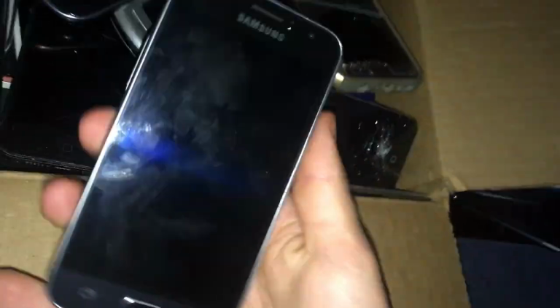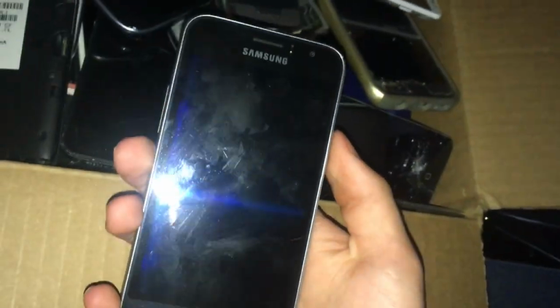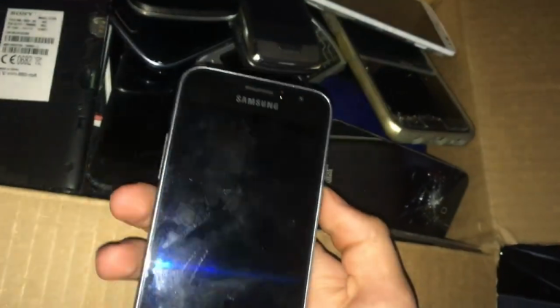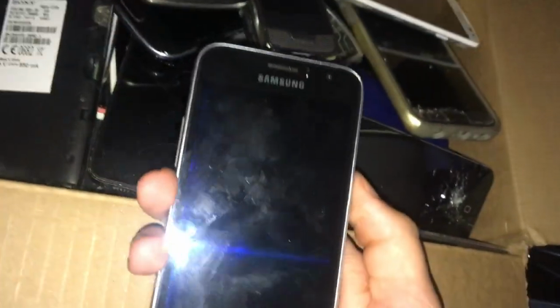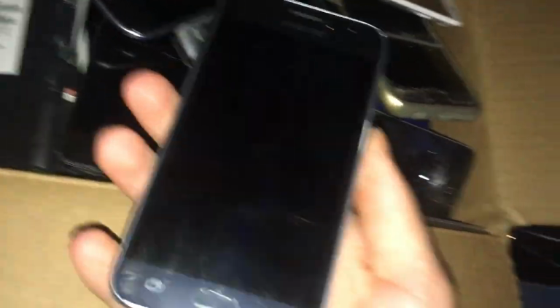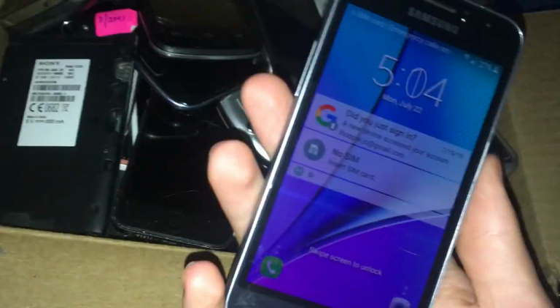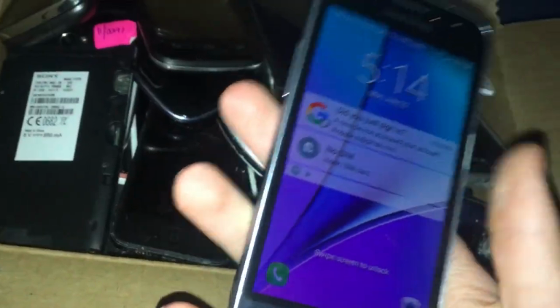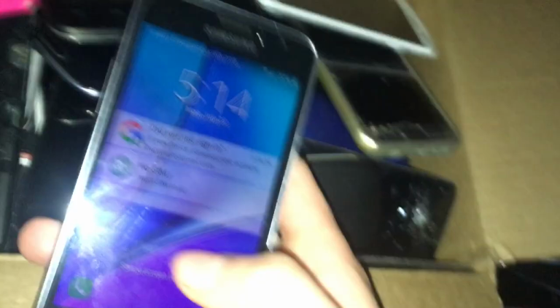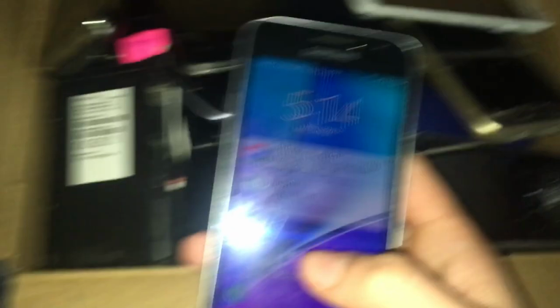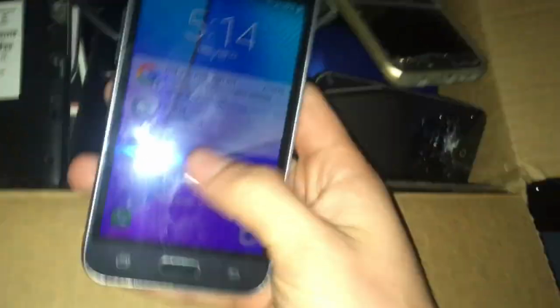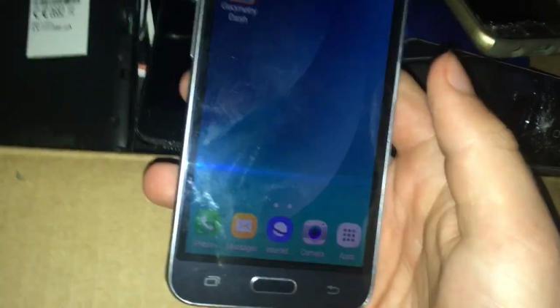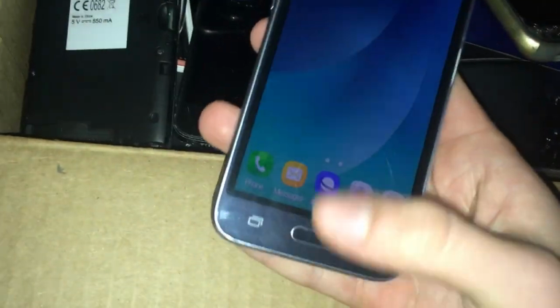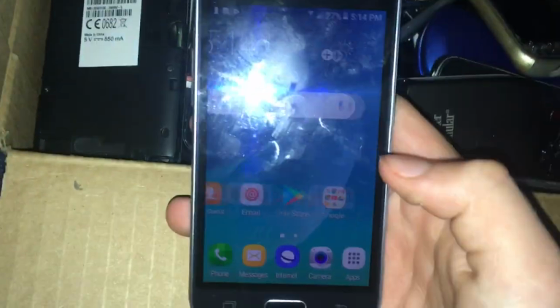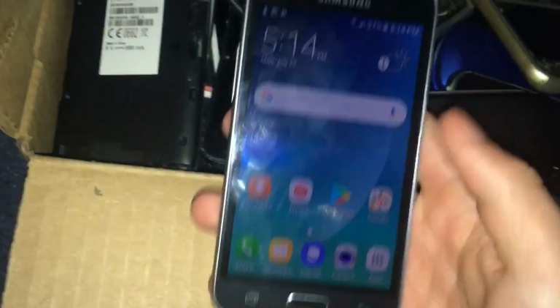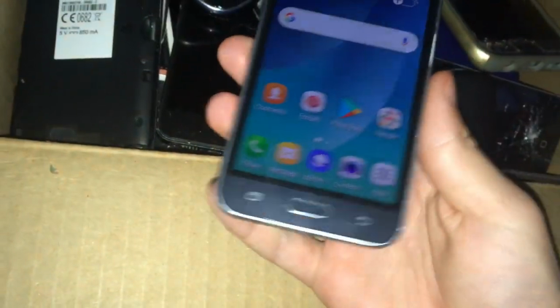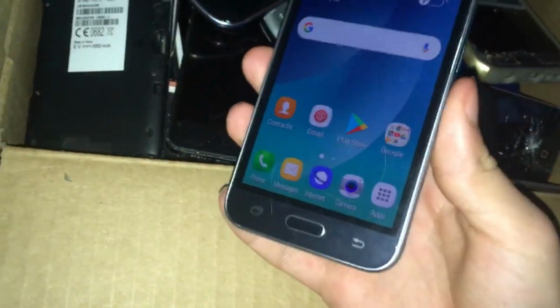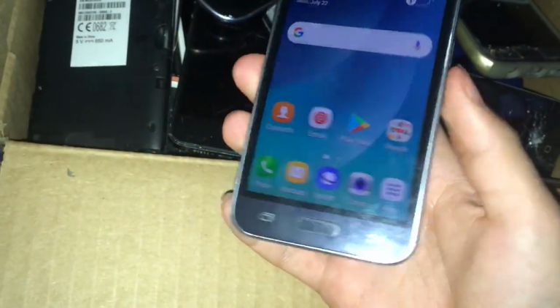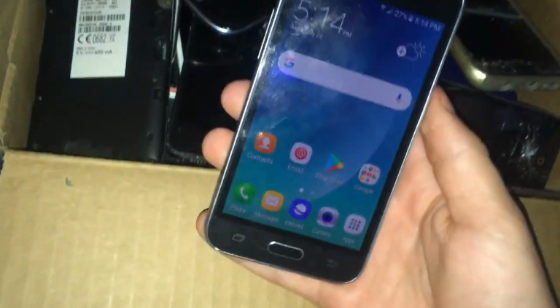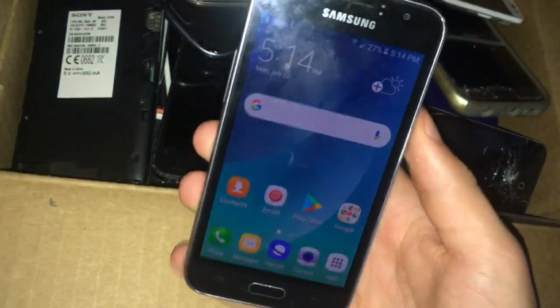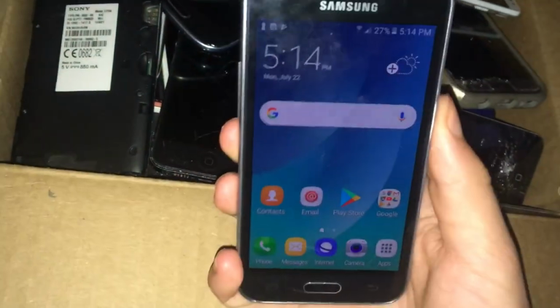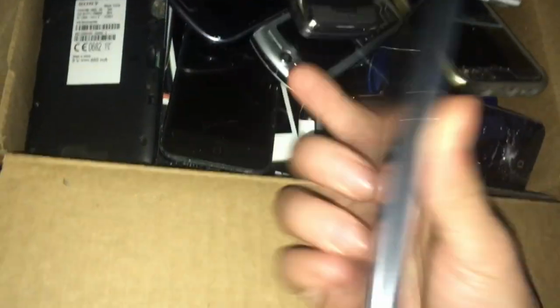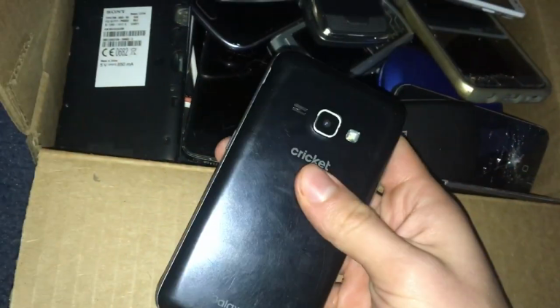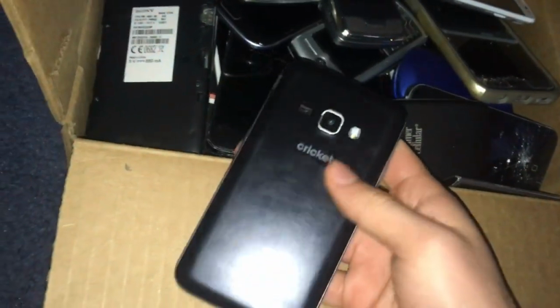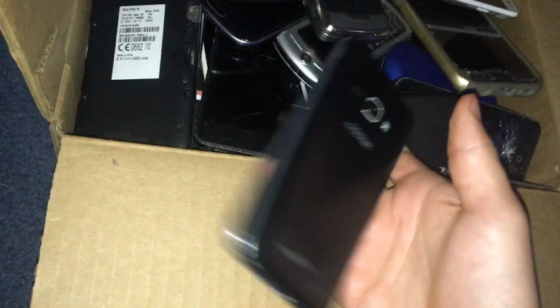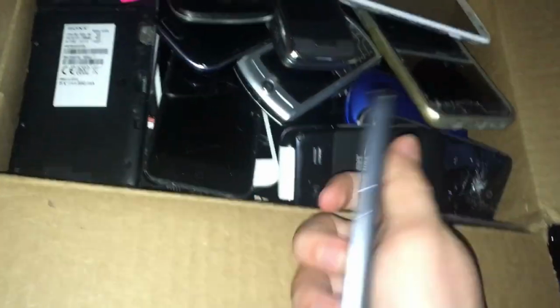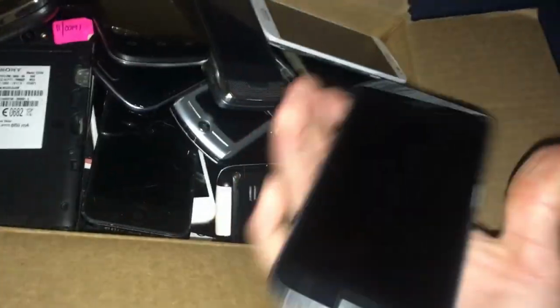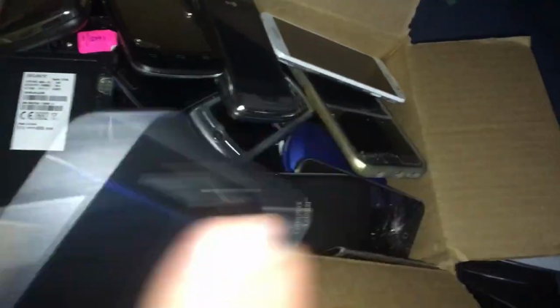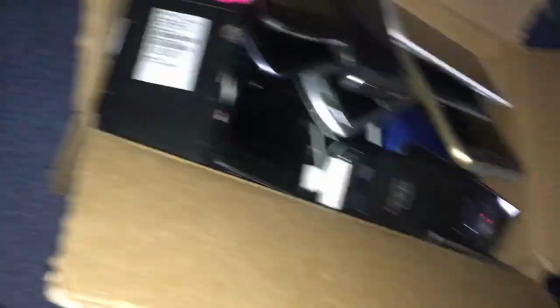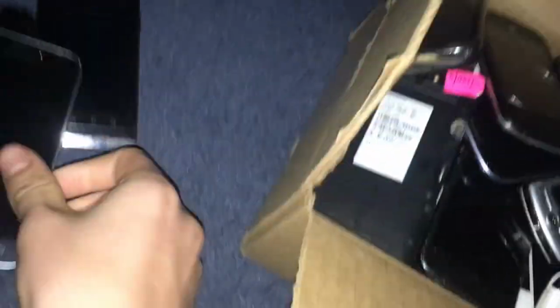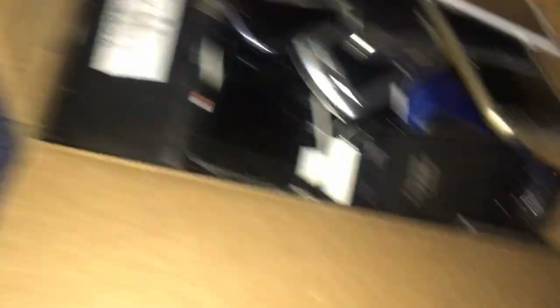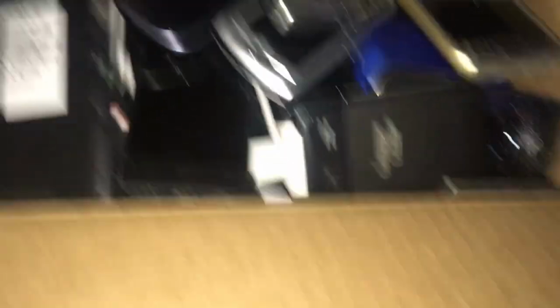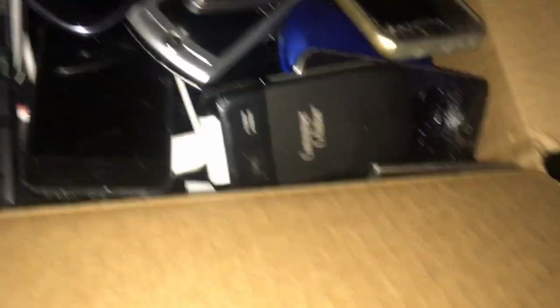Here is a Galaxy Amp 2. This one works perfectly fine — it's actually charged right now. It works perfectly fine, it's on Android 6. This was found recently, actually, along with a few of the other ones.